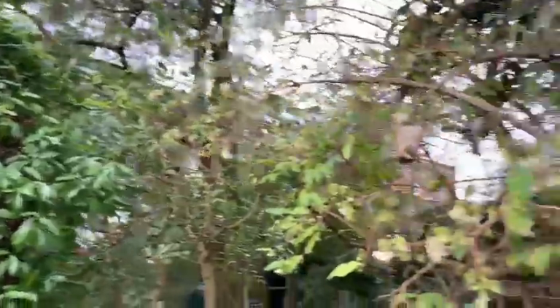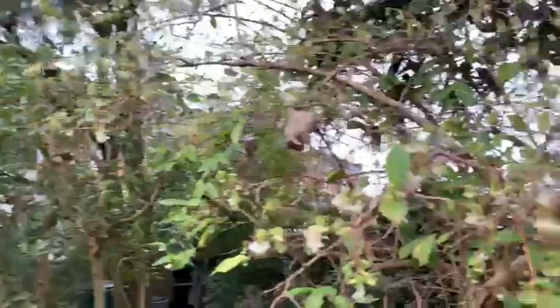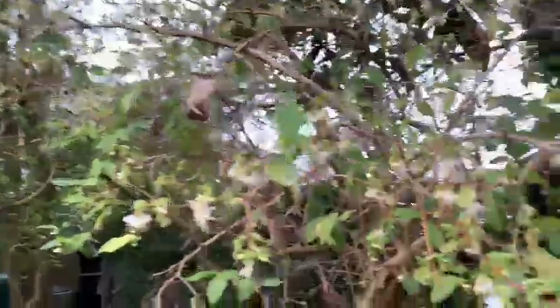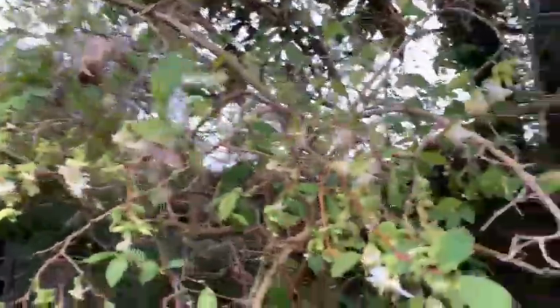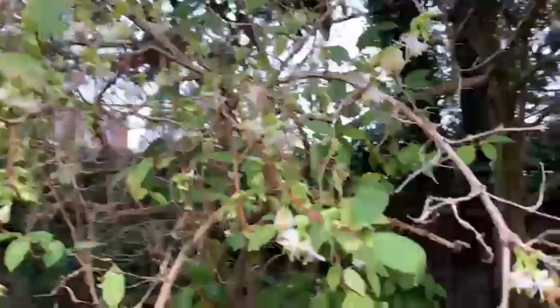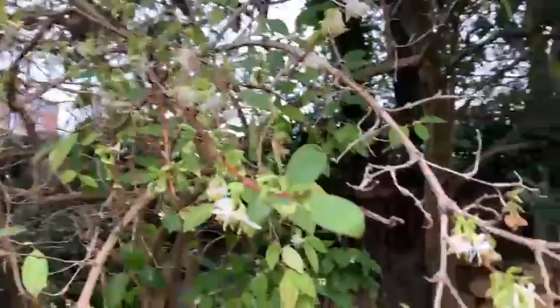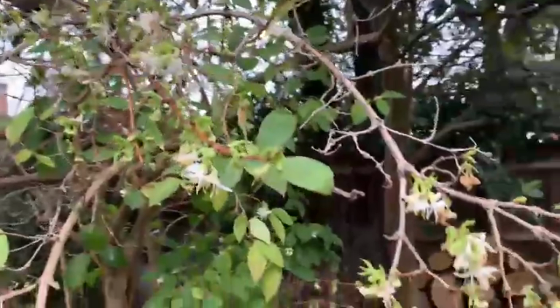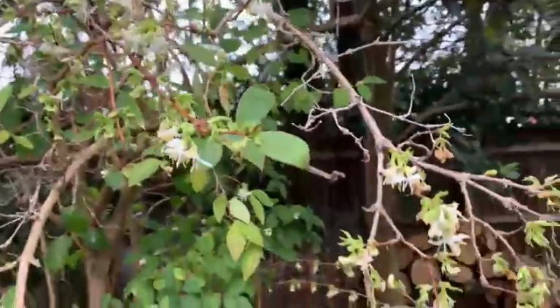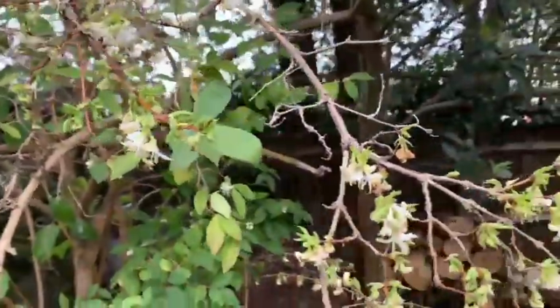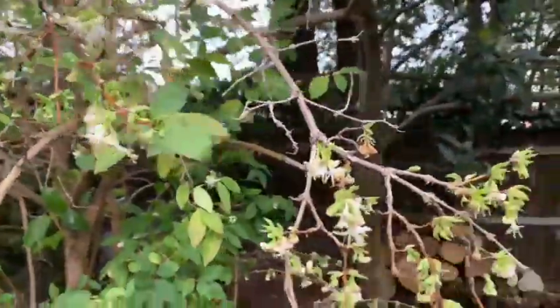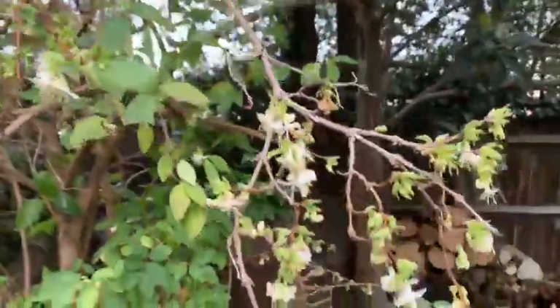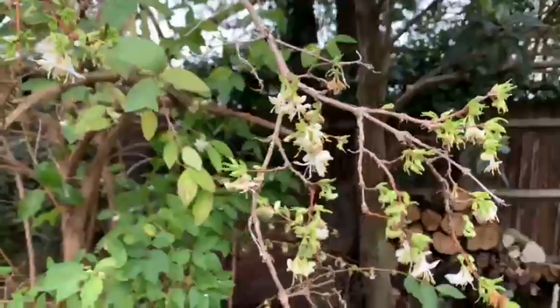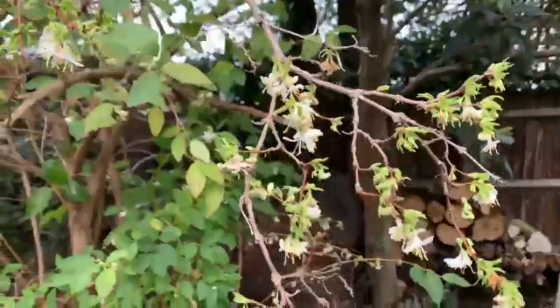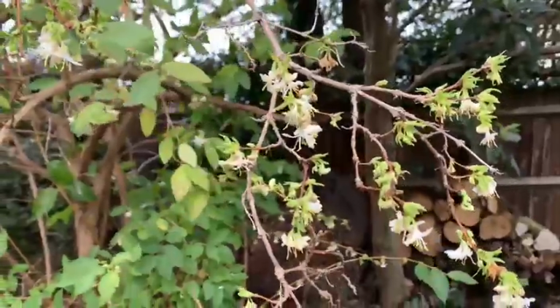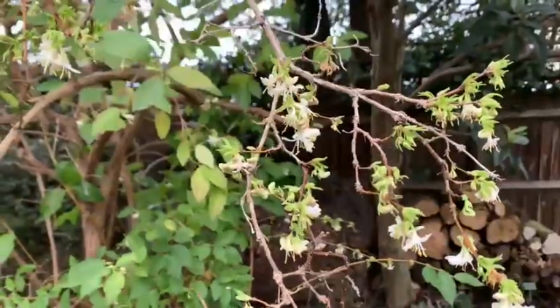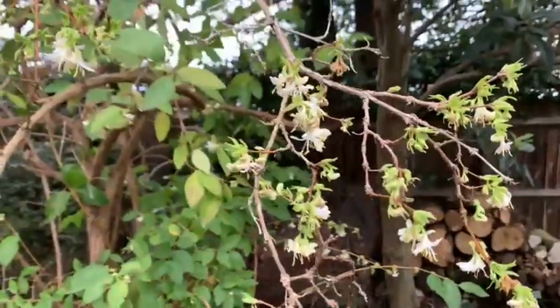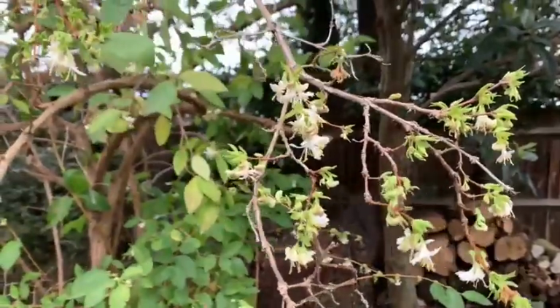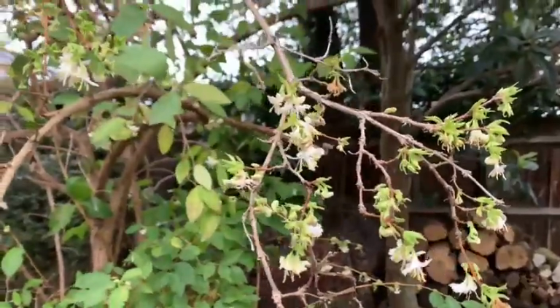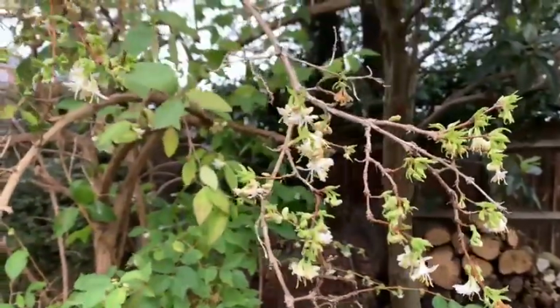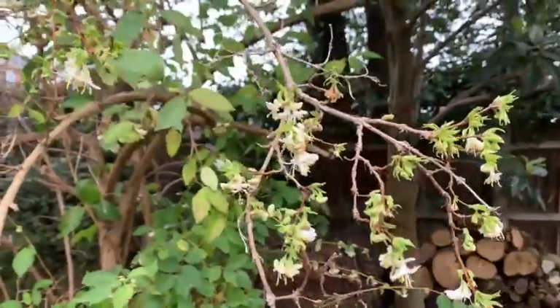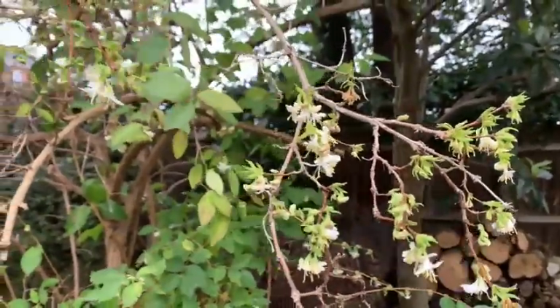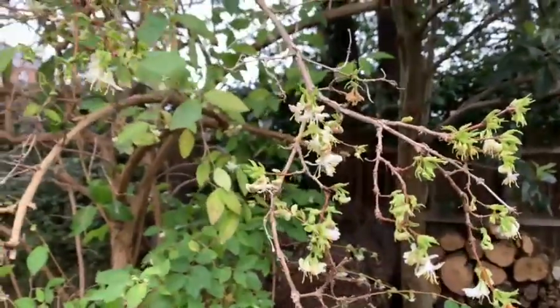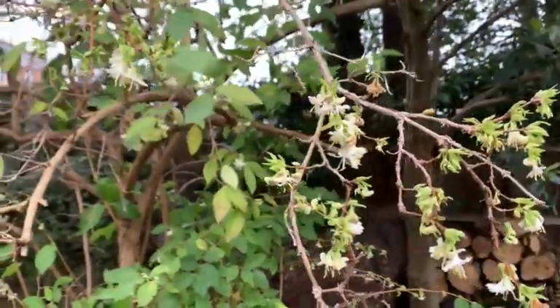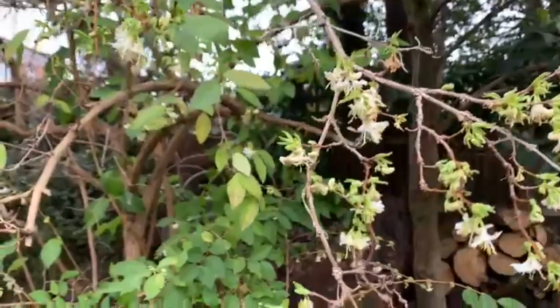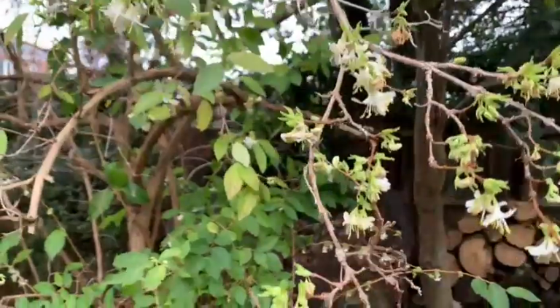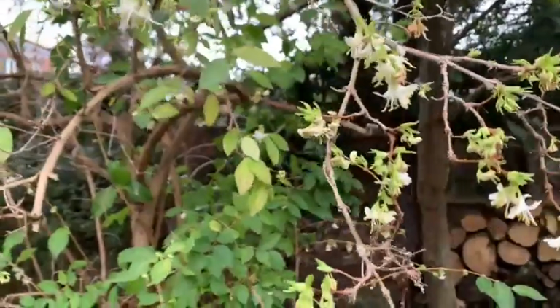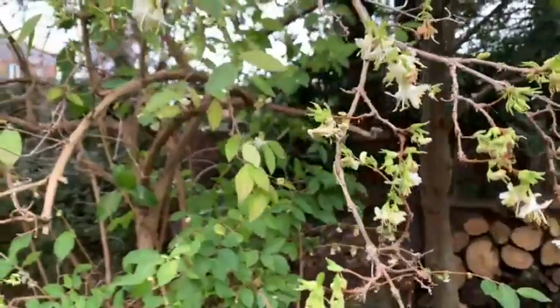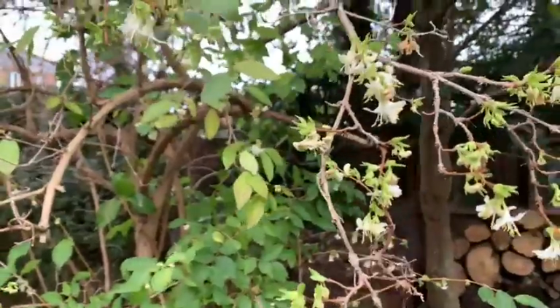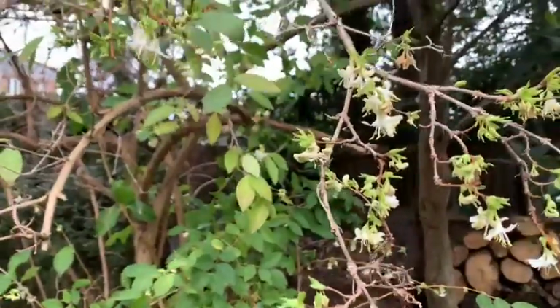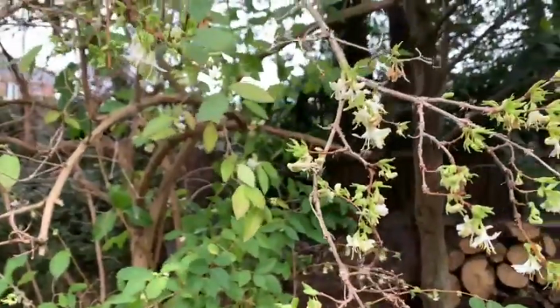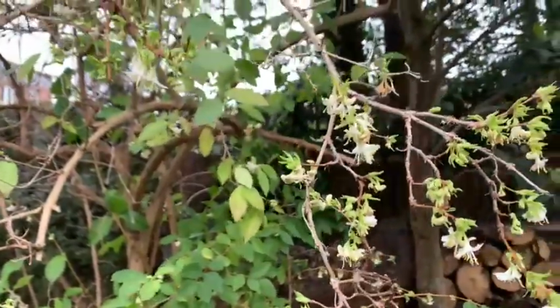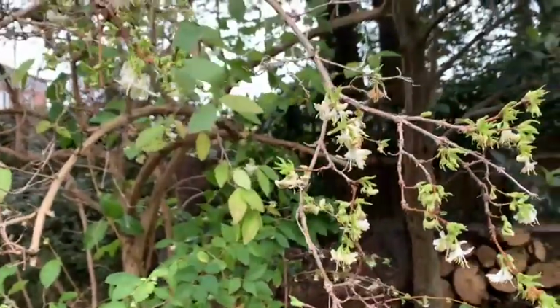Here we have Lonicera fragrantissima. It's a scented shrubby honeysuckle, as opposed to the more normal climbing ones that flower in the summer.